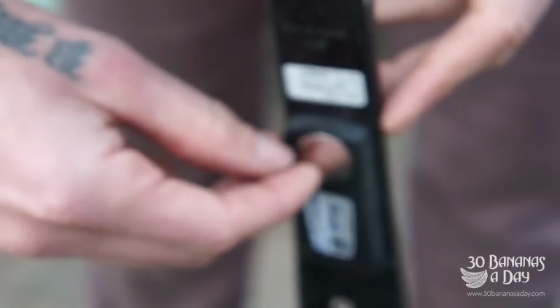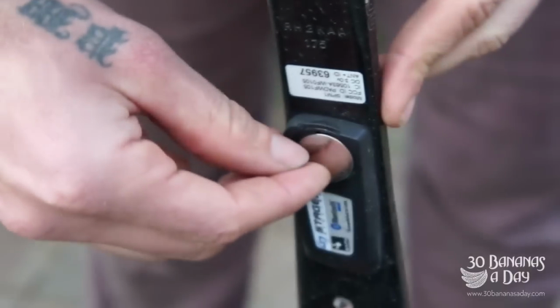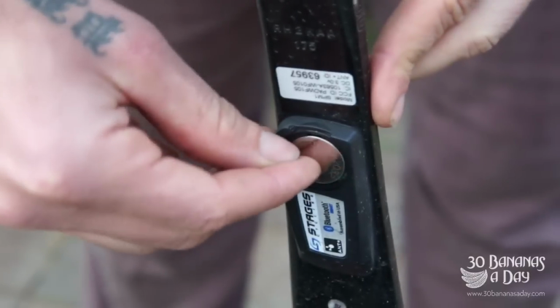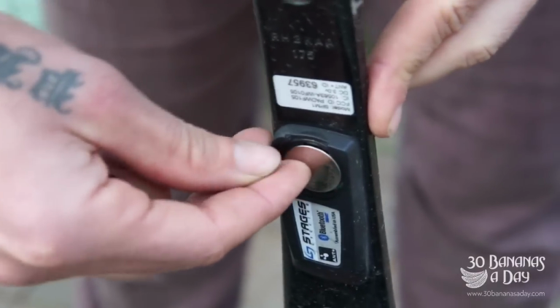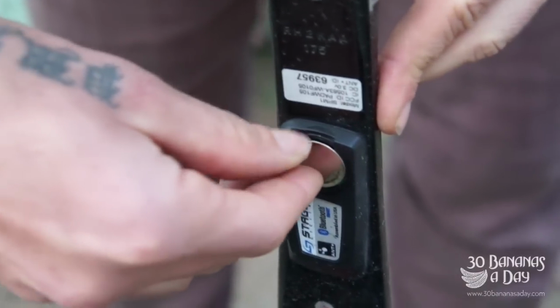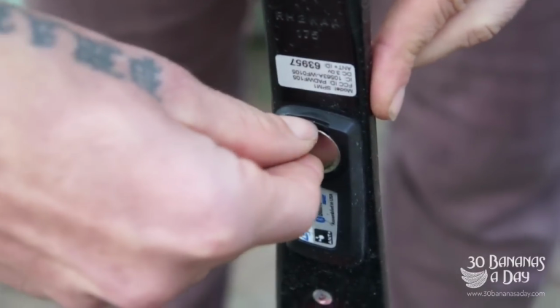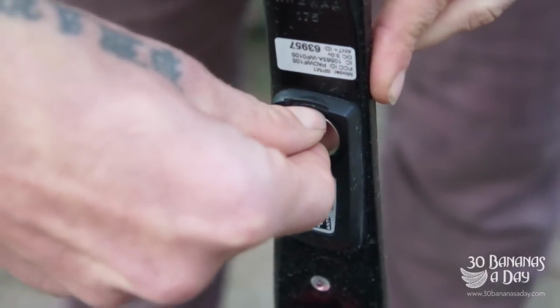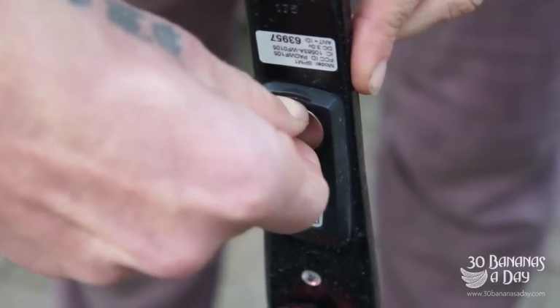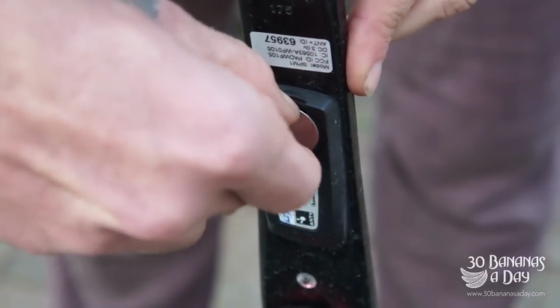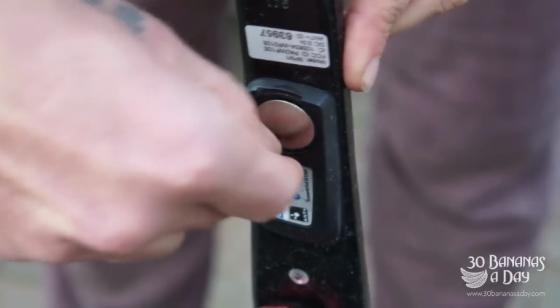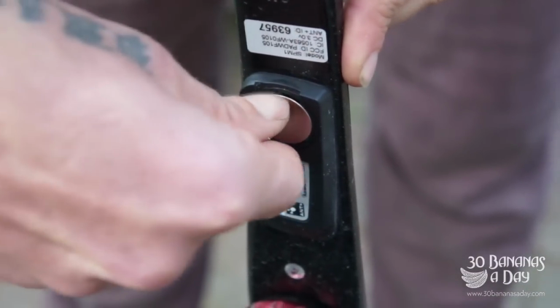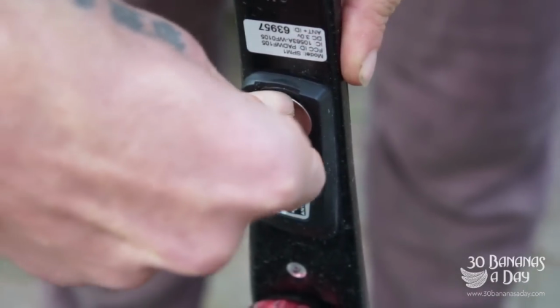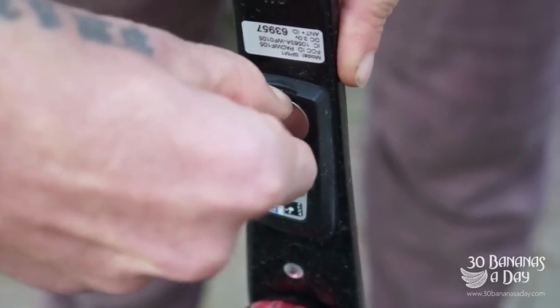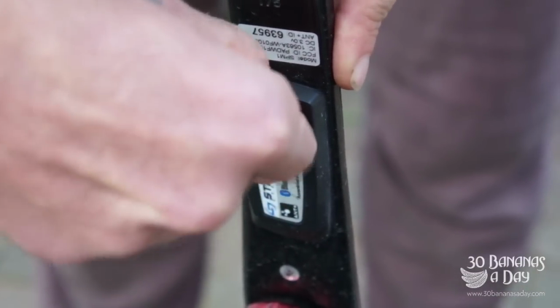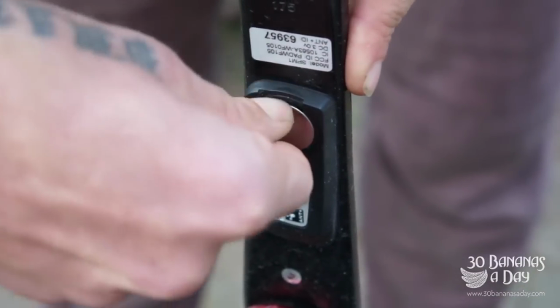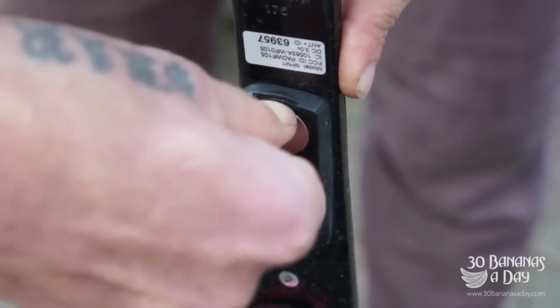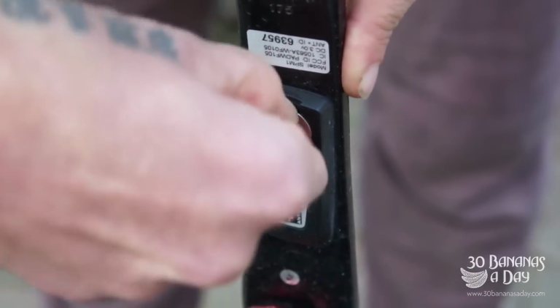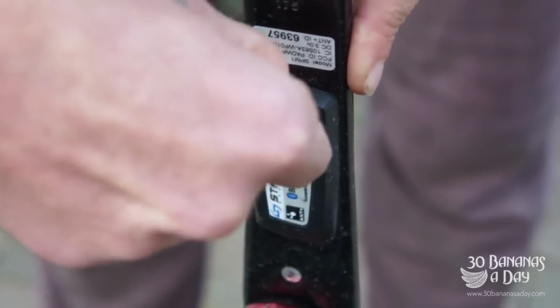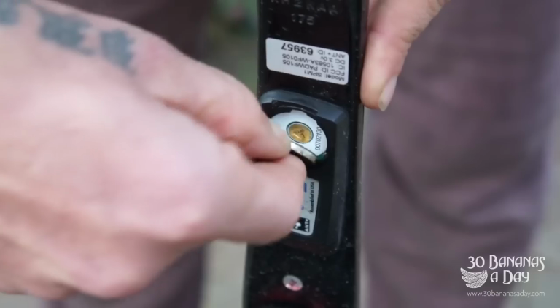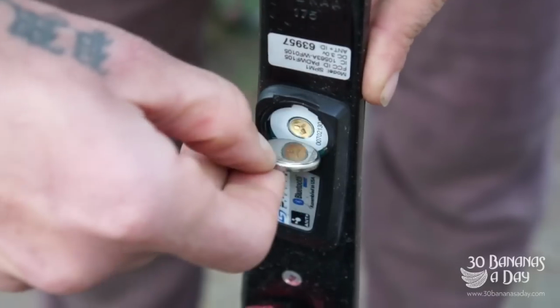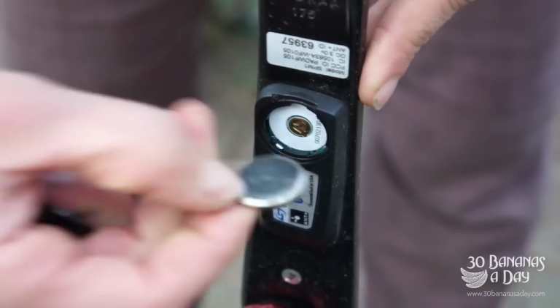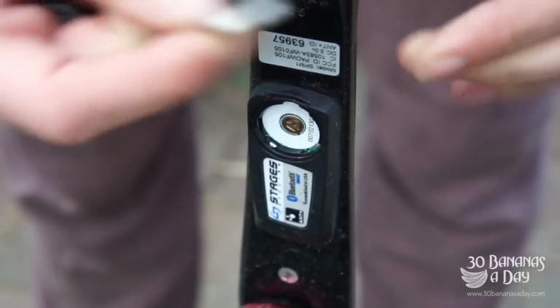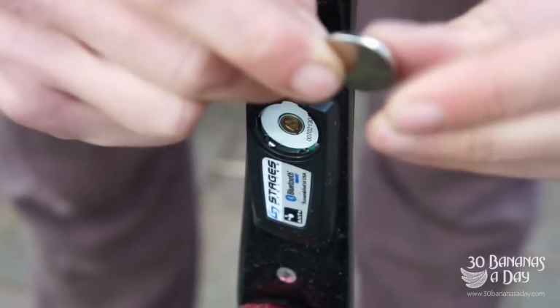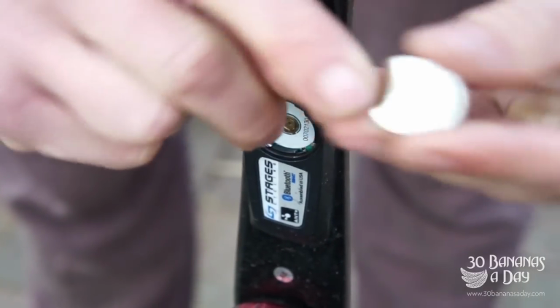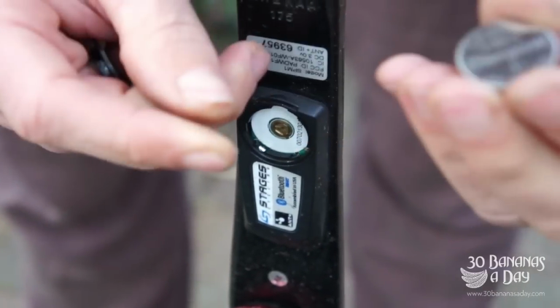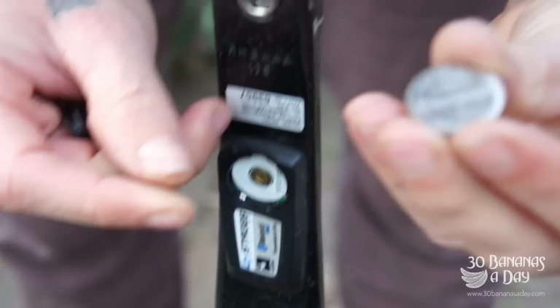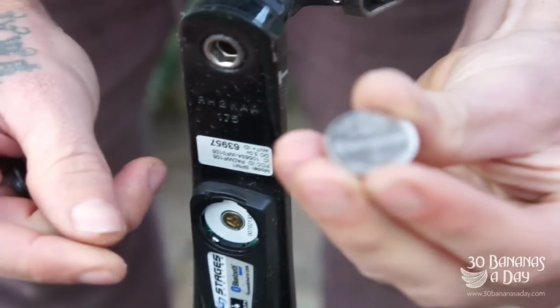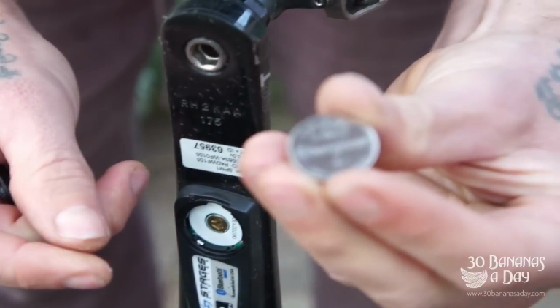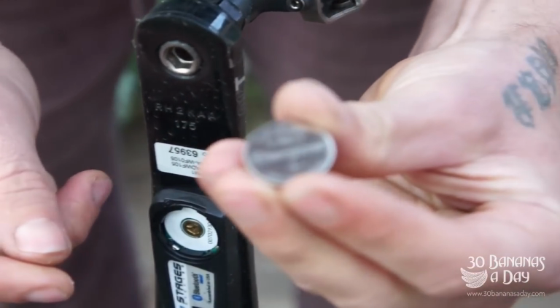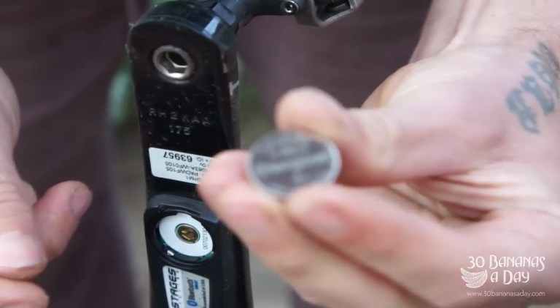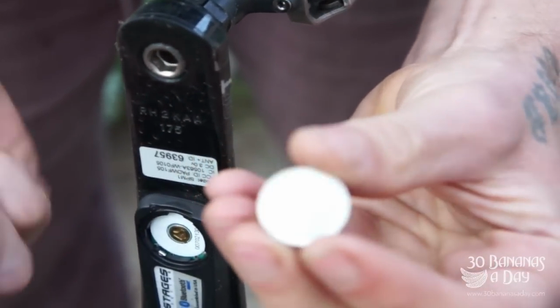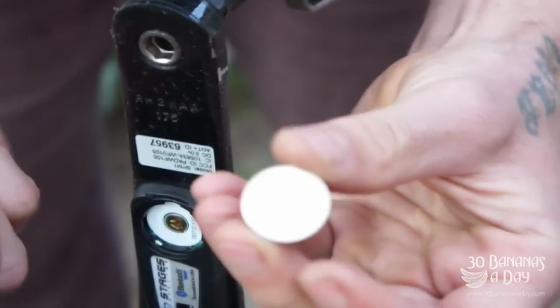Then you can just push your battery out with your fingernail. You can use a stick or a safety pin — I'm just showing you how to do it on the road. There you go — it's your CR2032 battery.